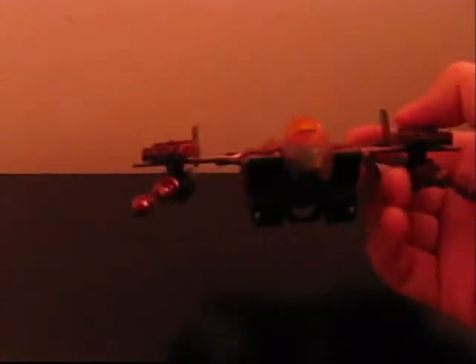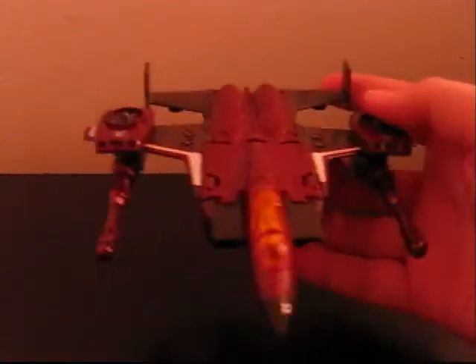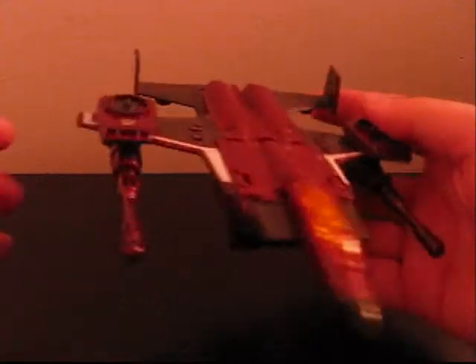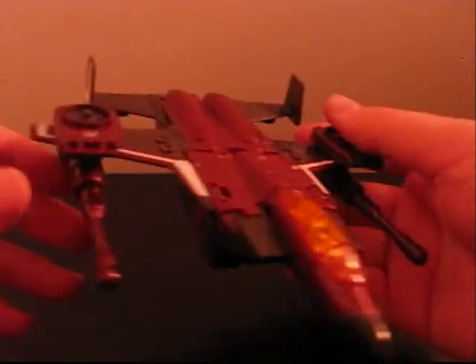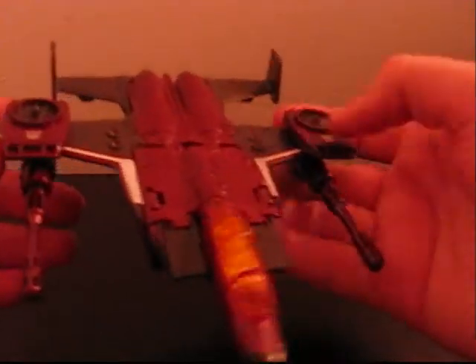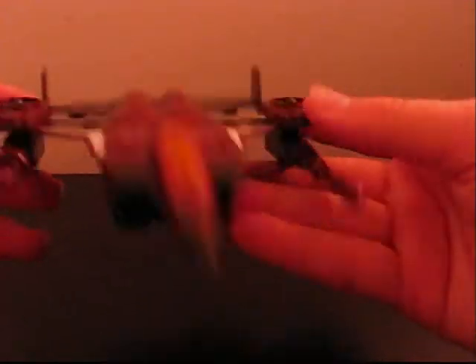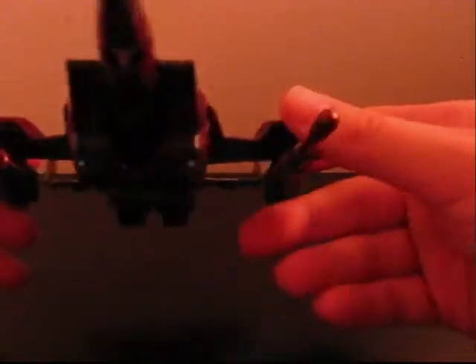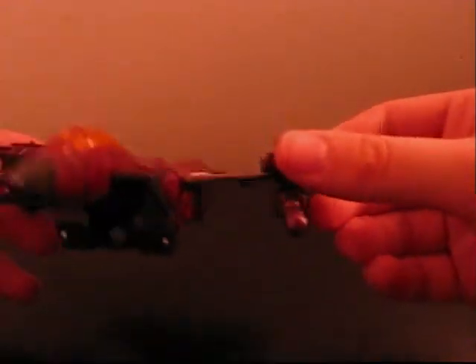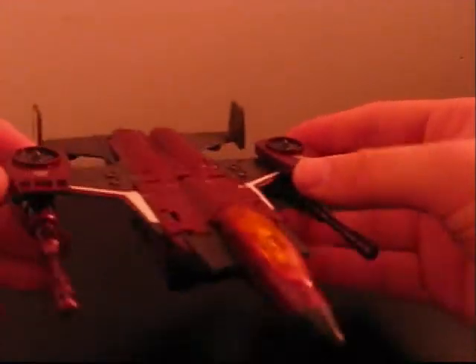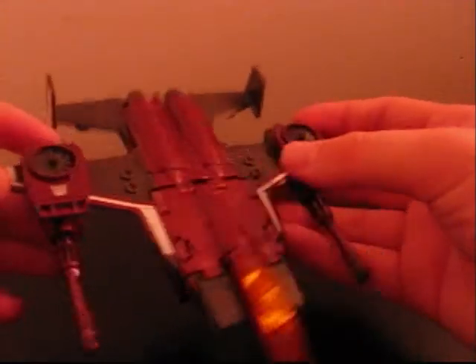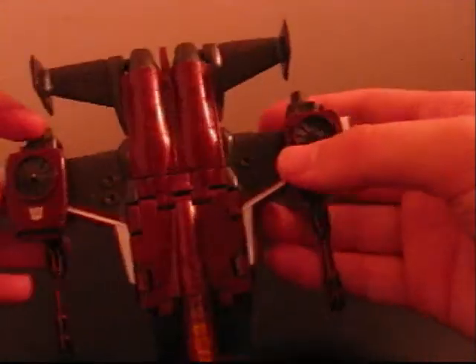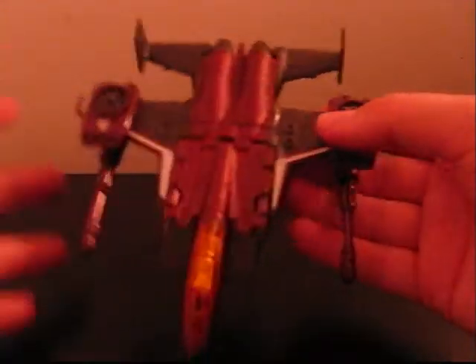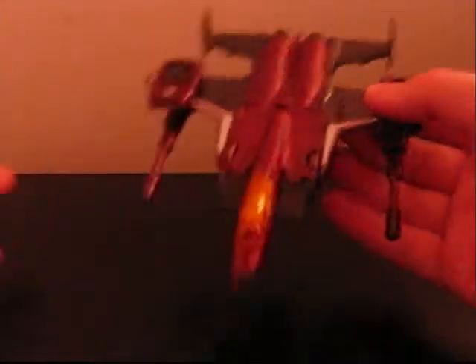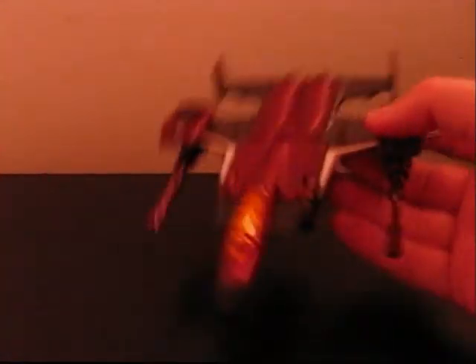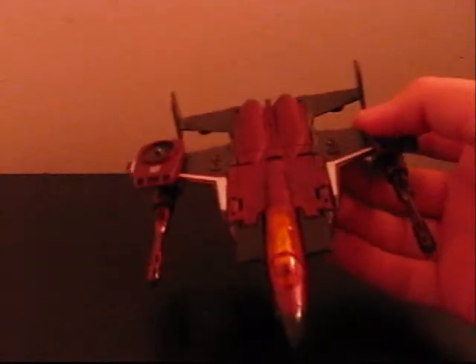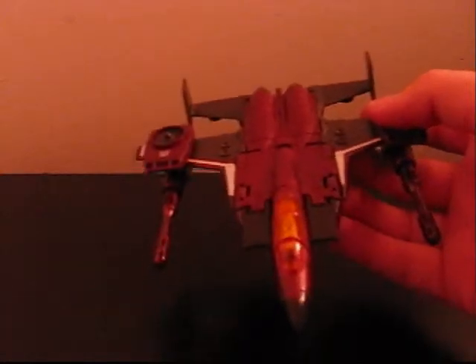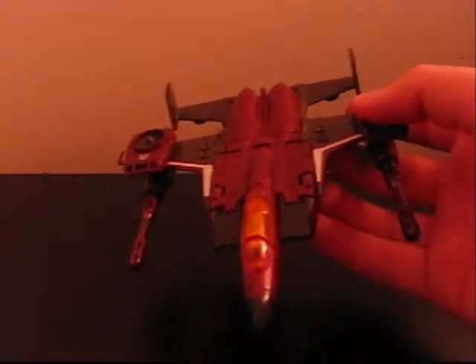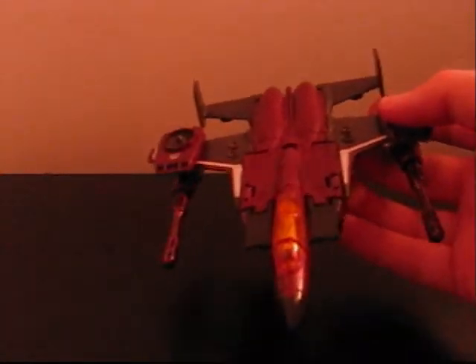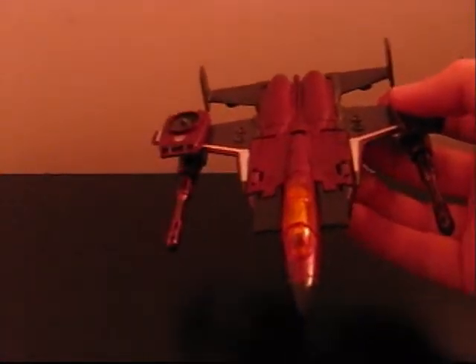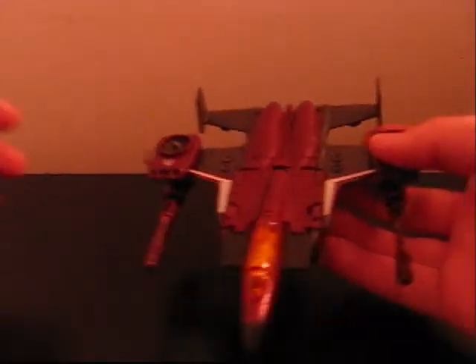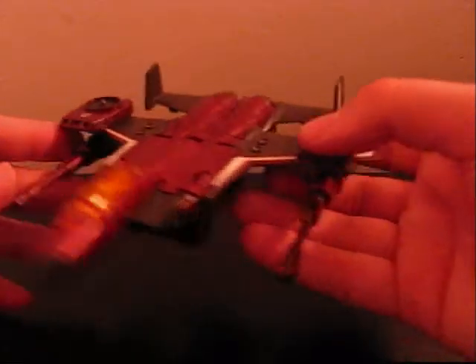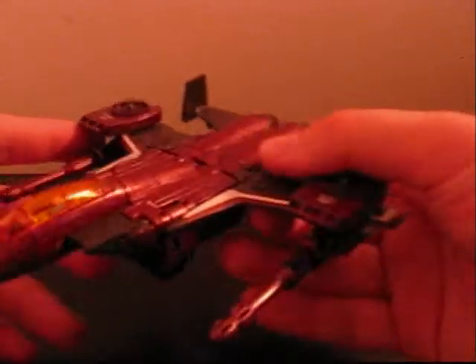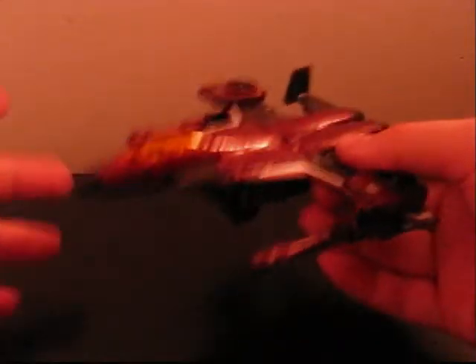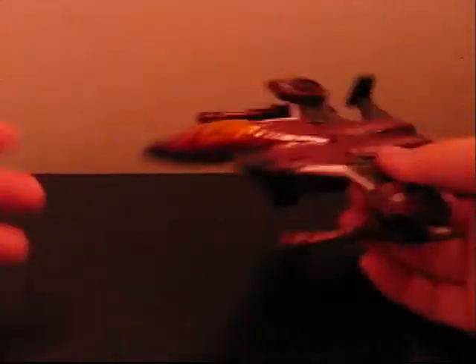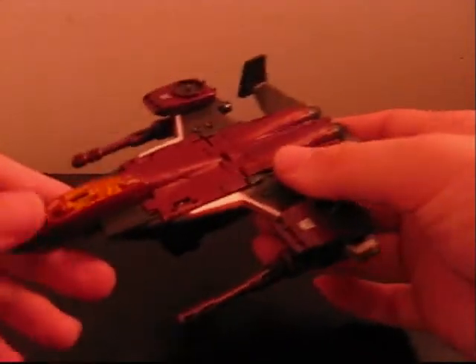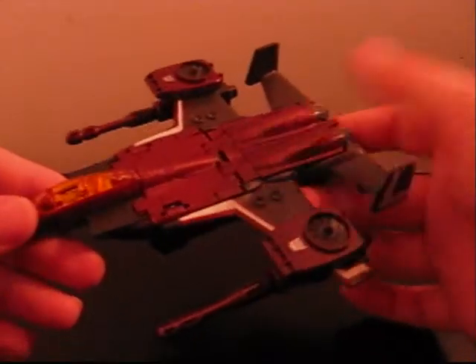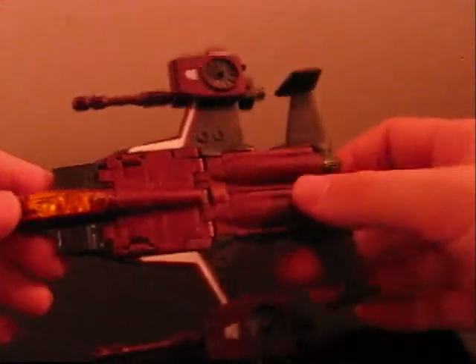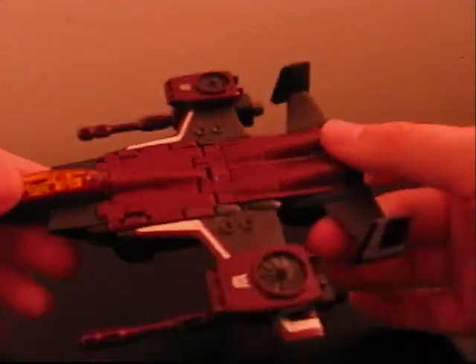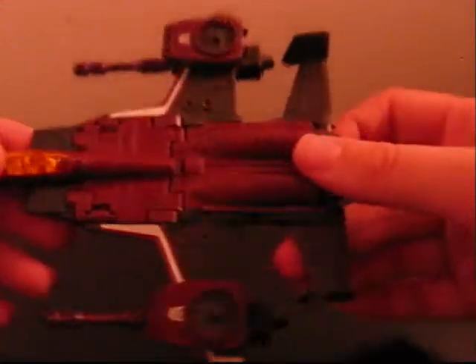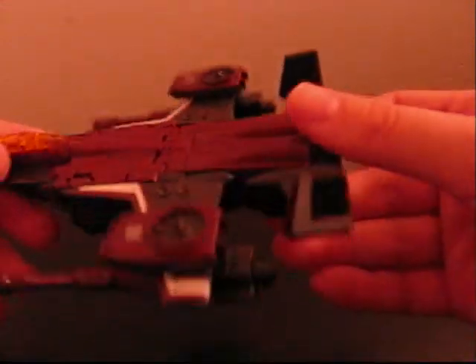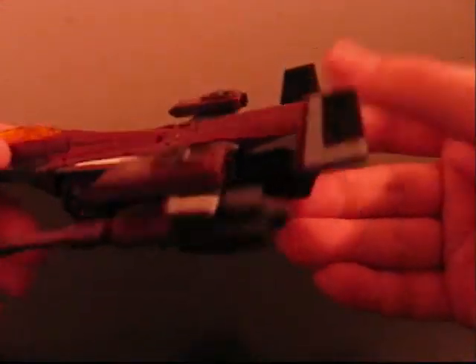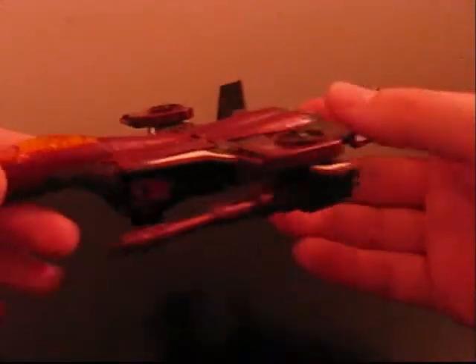We finally have an American Thrust figure, and he's very good. He comes from the classic Seeker-type line that Starscream started with — Classics, Universe 2.0, whatever. Yeah, it's pretty sweet.